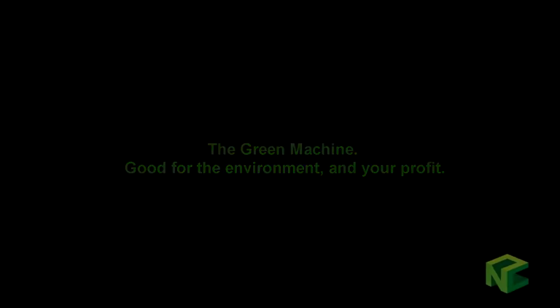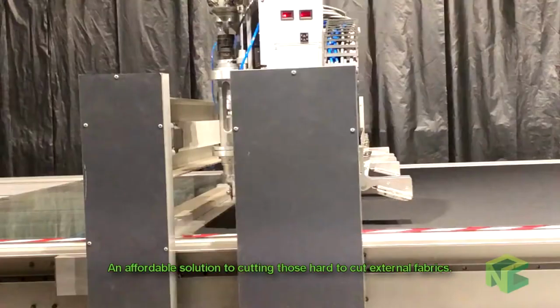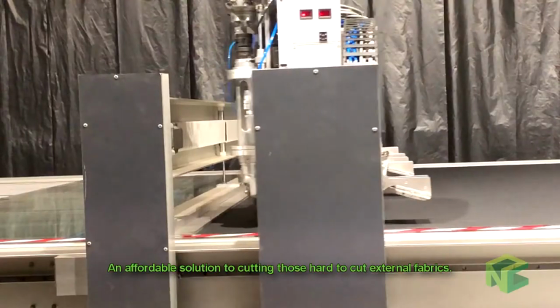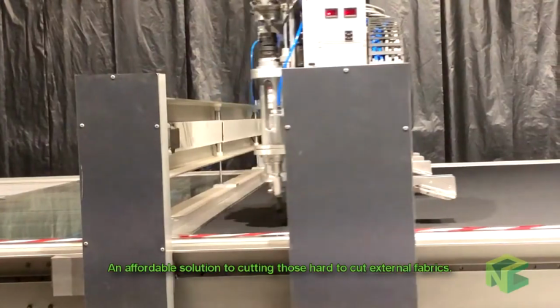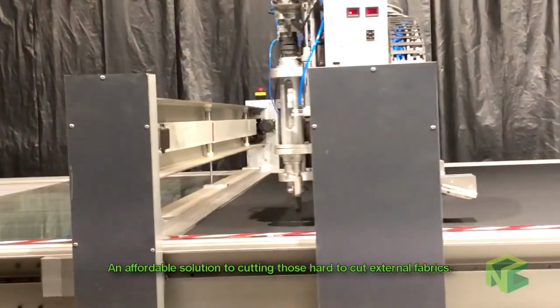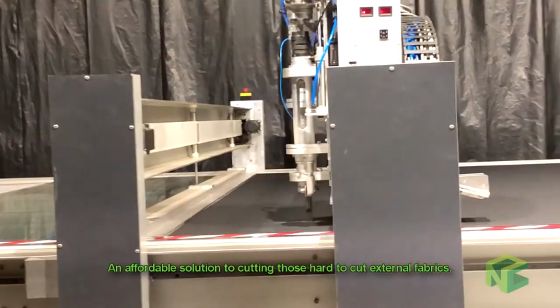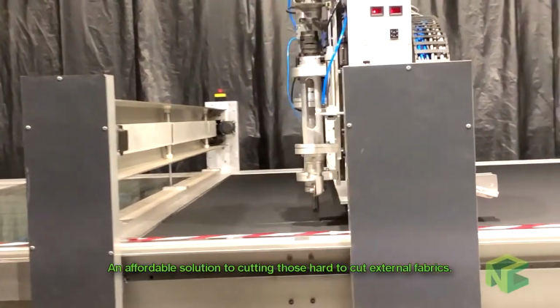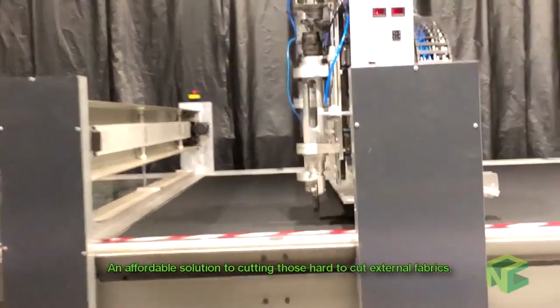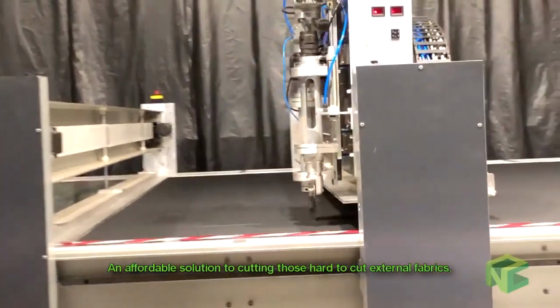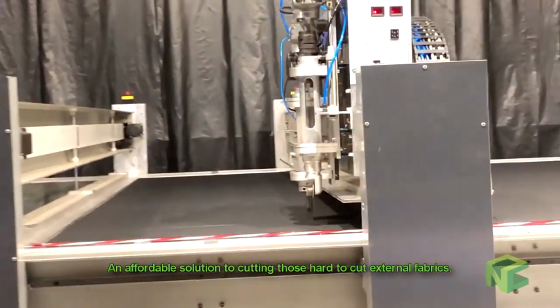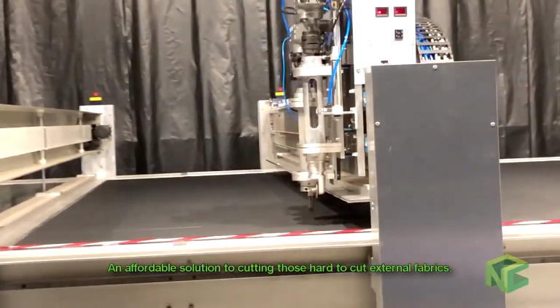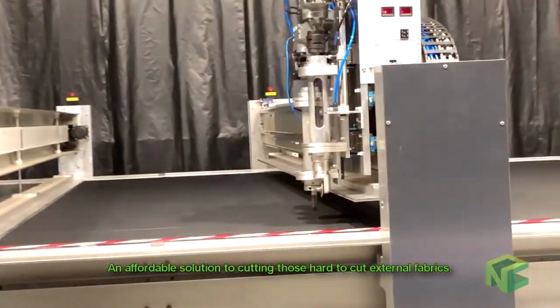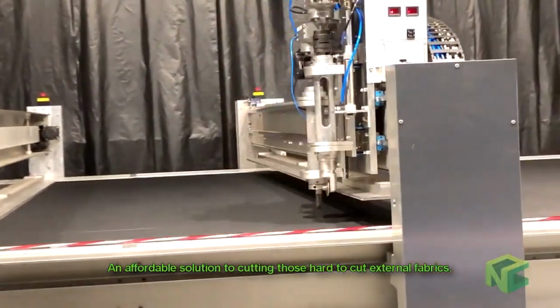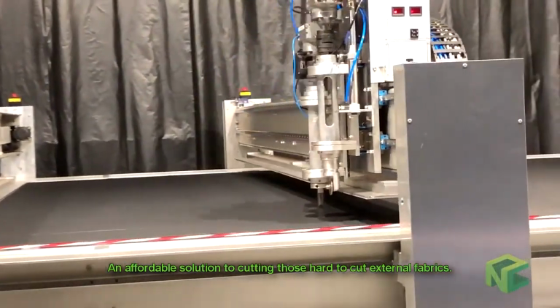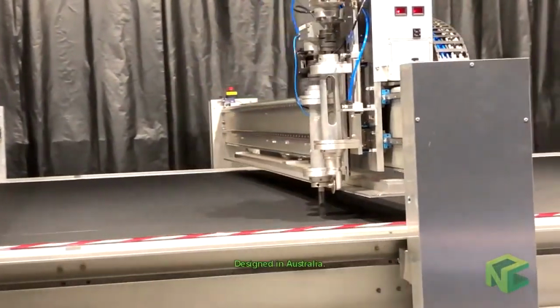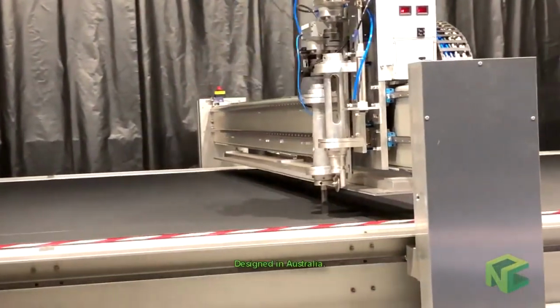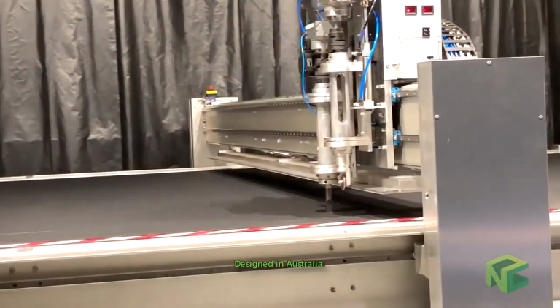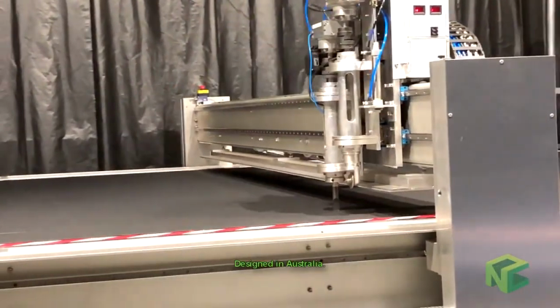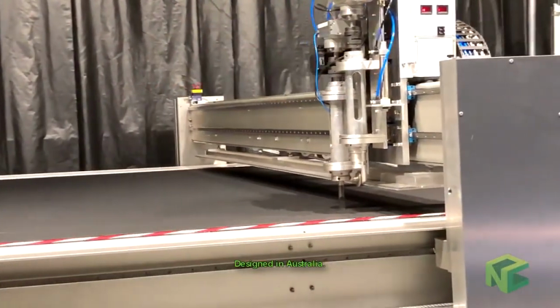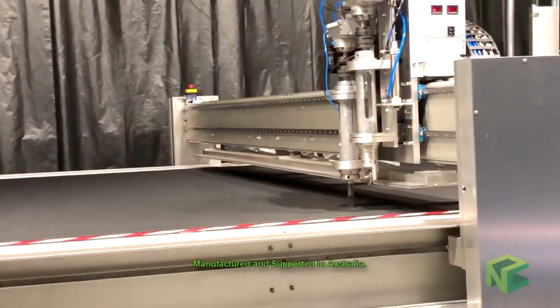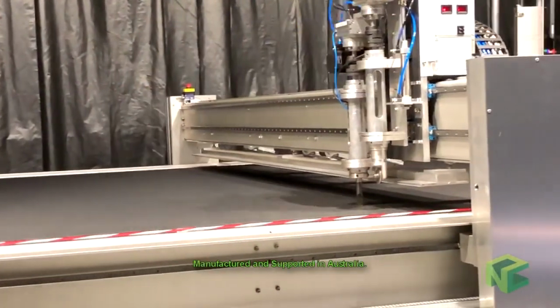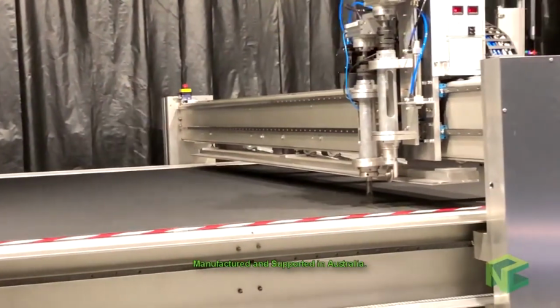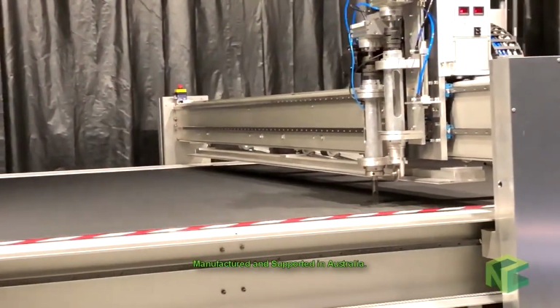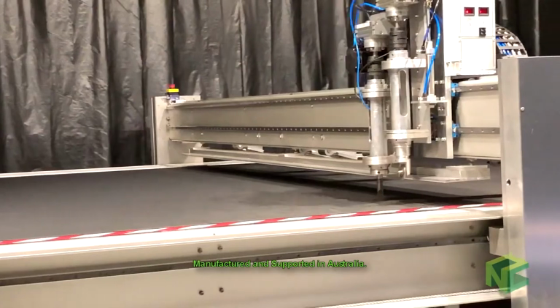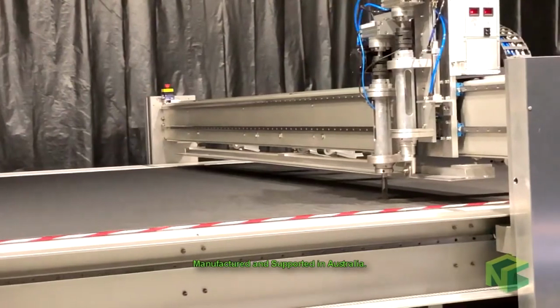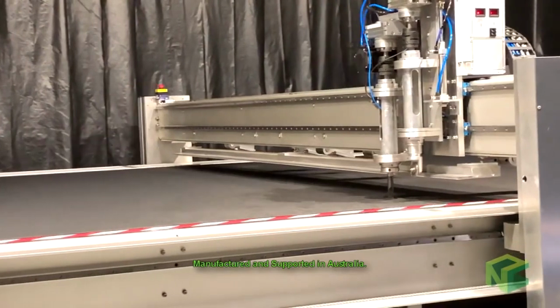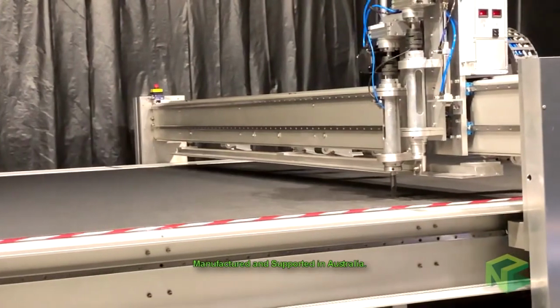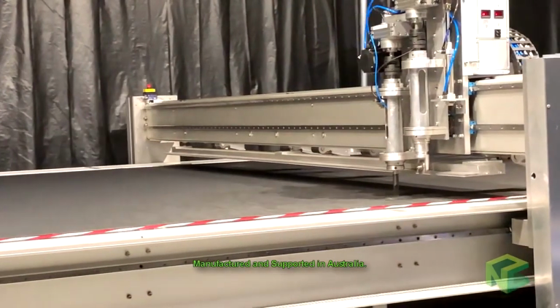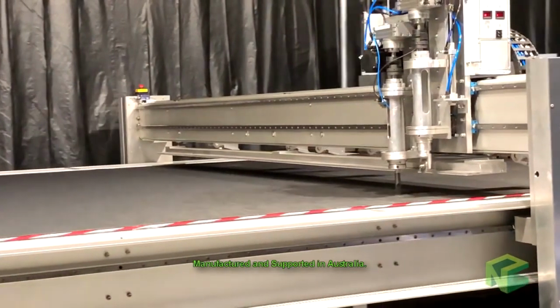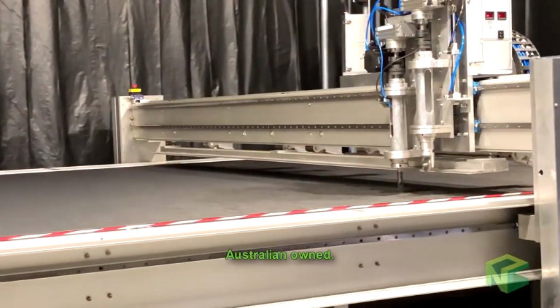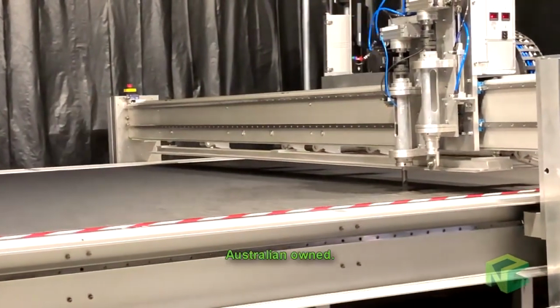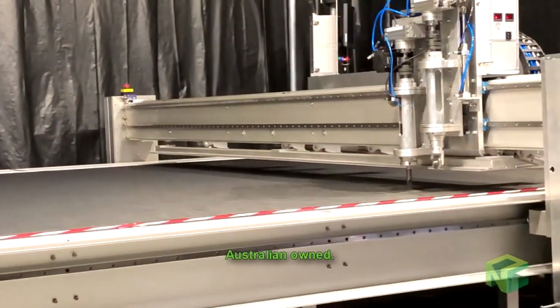An affordable solution to cutting those hard to cut external fabrics. Designed in Australia, manufactured and supported in Australia. Australian owned.